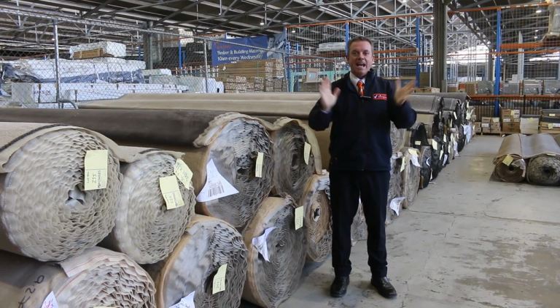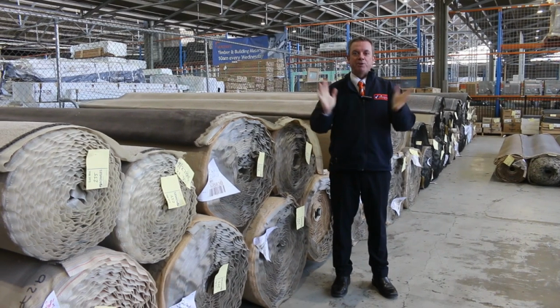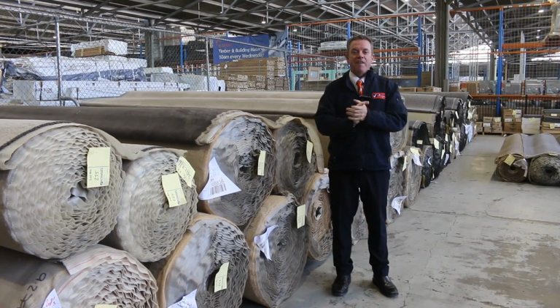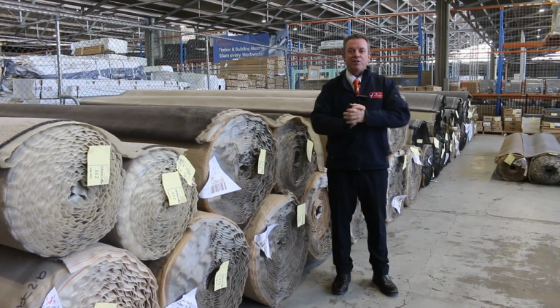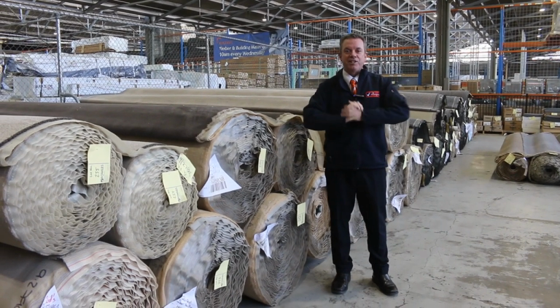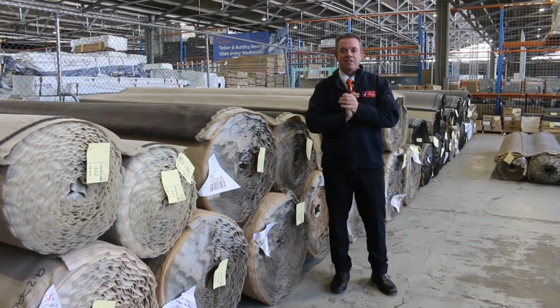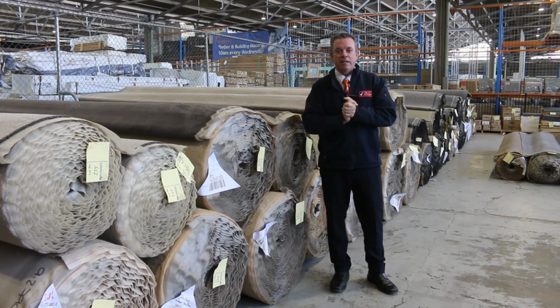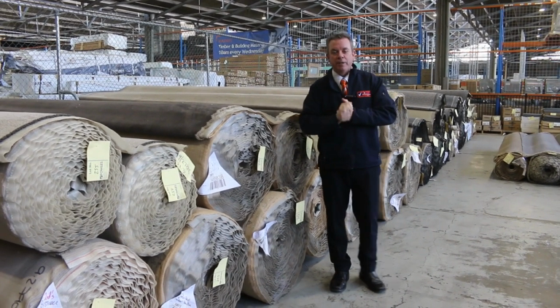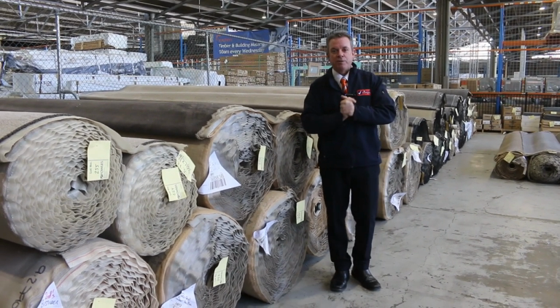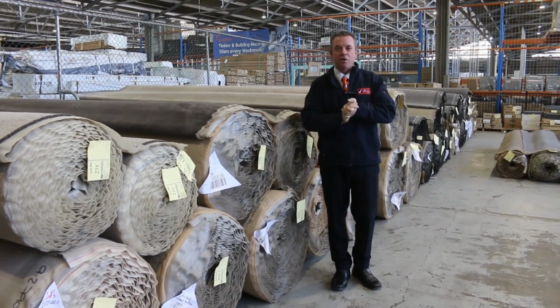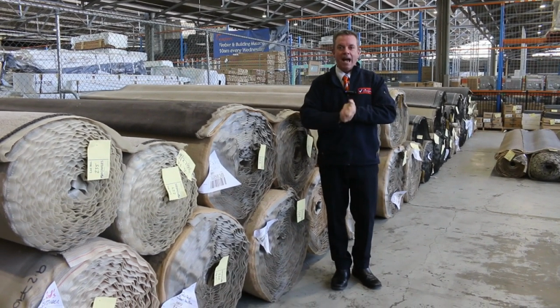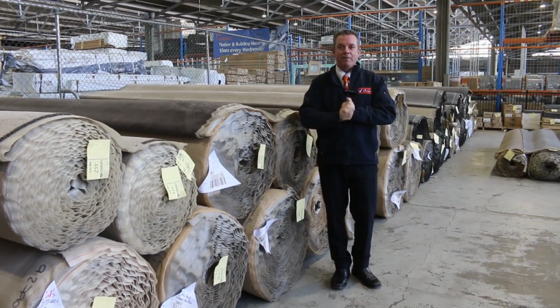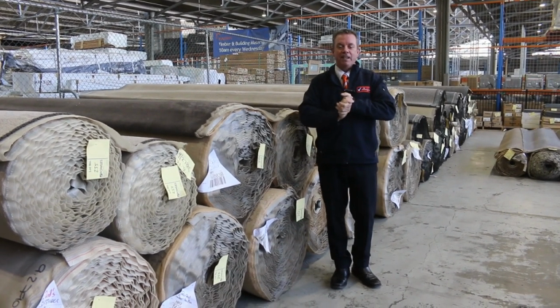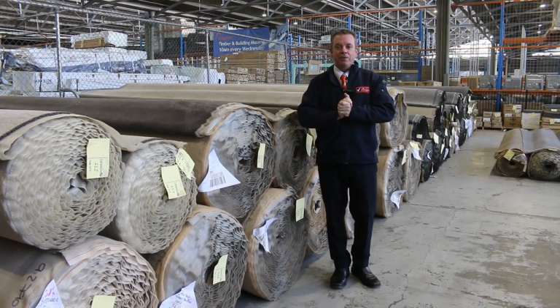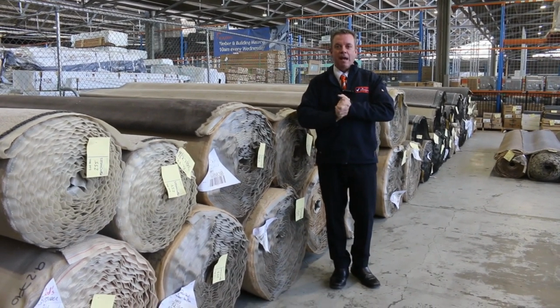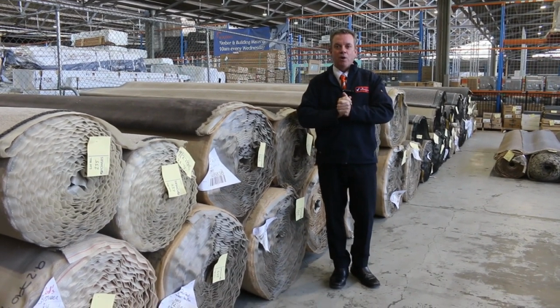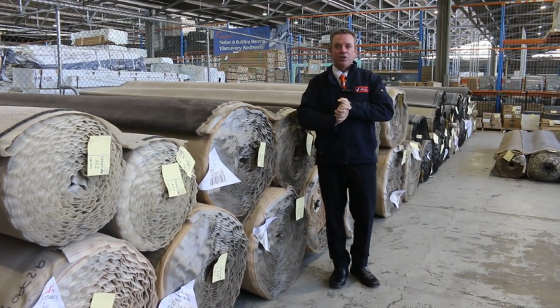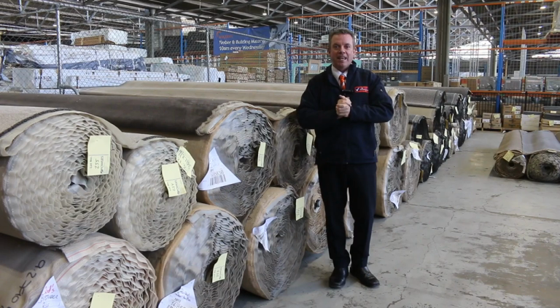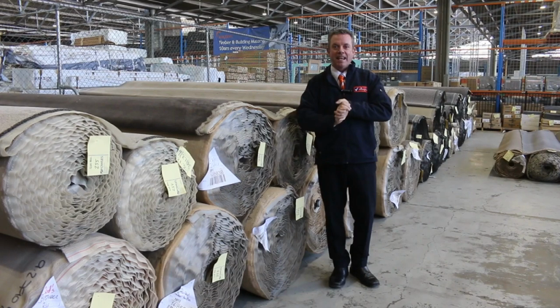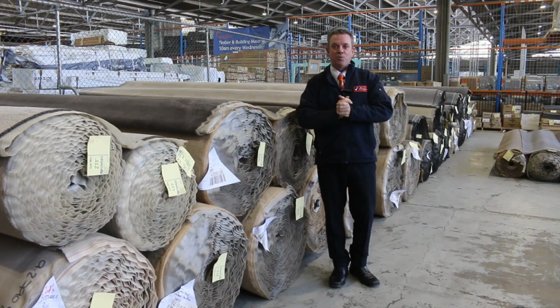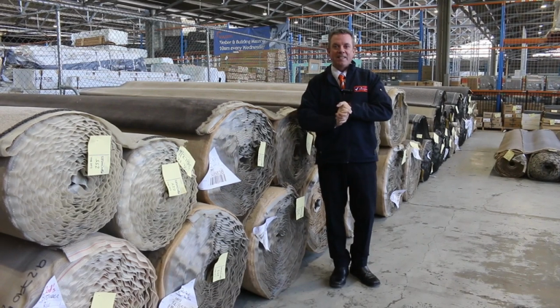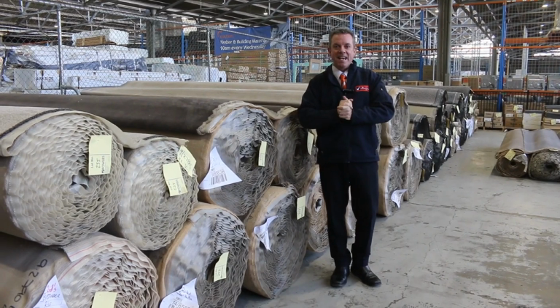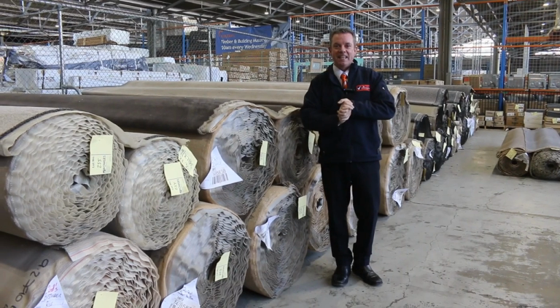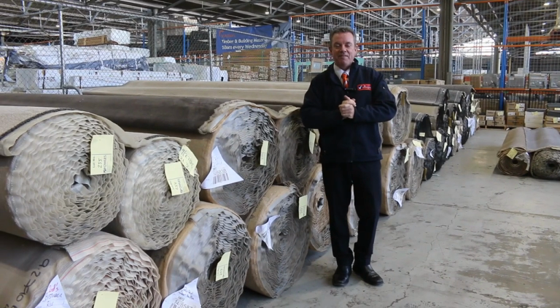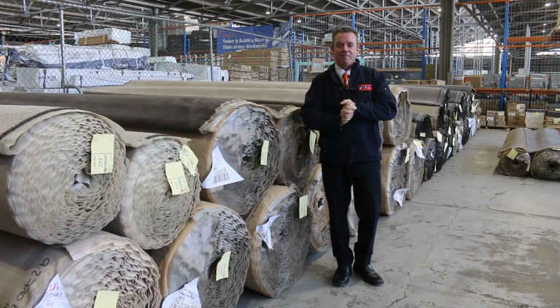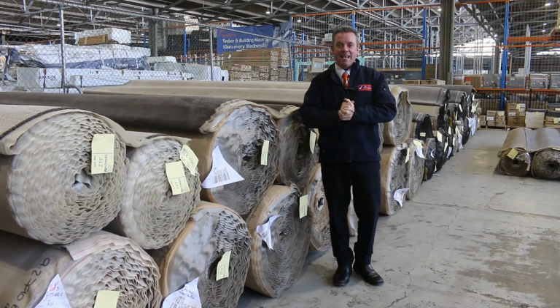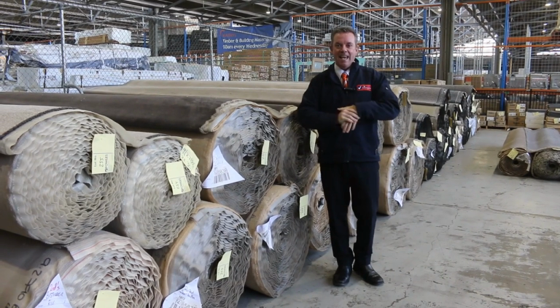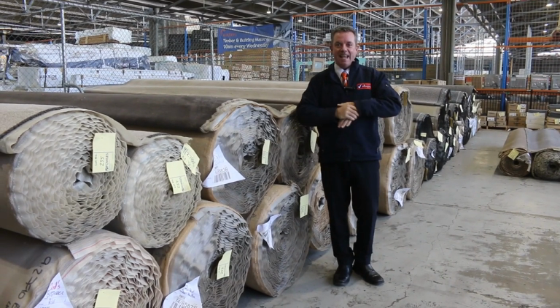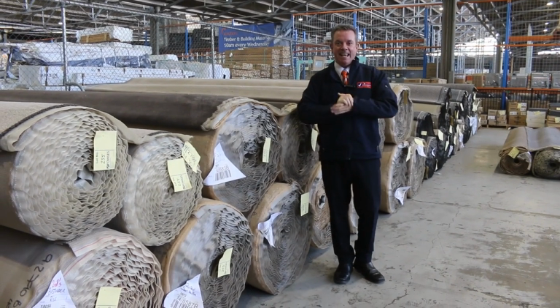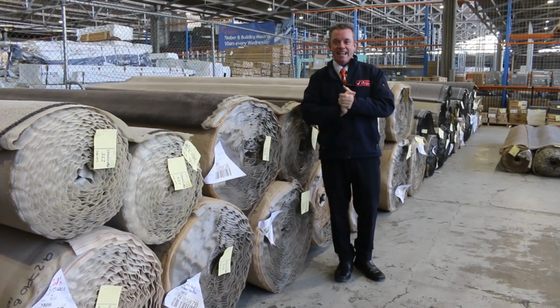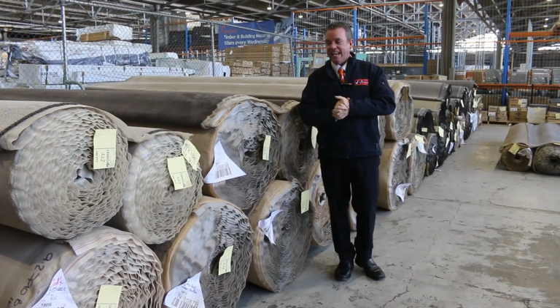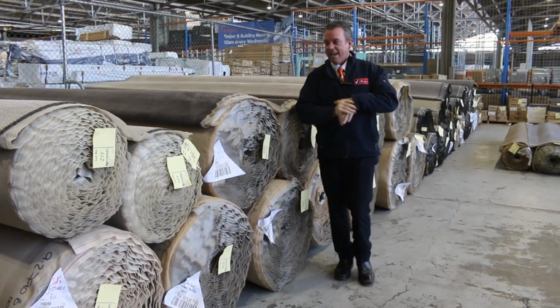G'day, I'm John from Fowles Auction and Sales. I'm here to preview tomorrow's carpet auction, that is Wednesday the 11th of May at 10am.